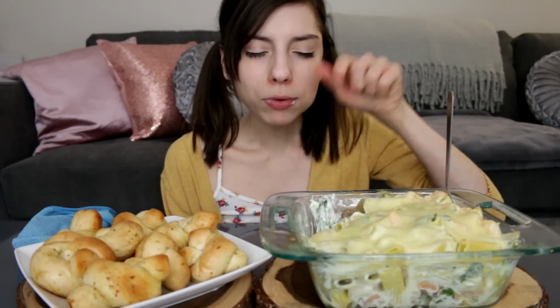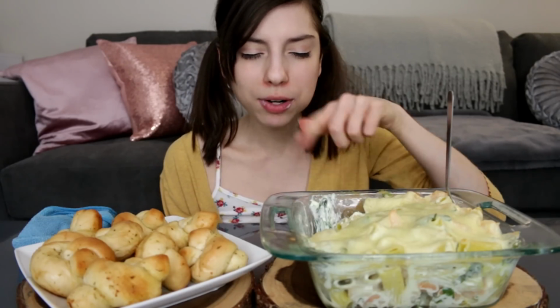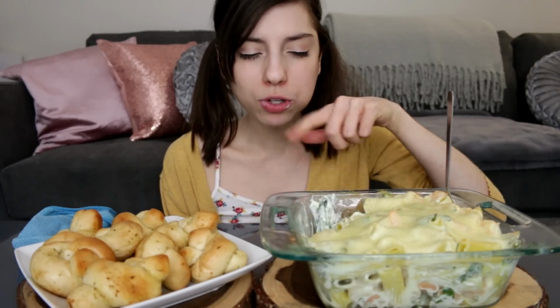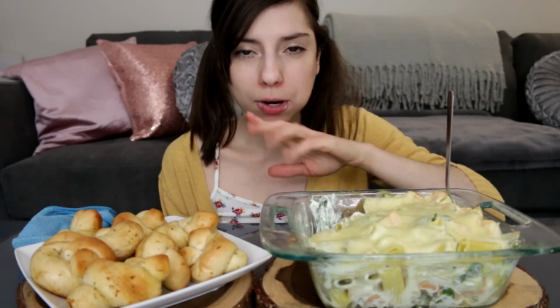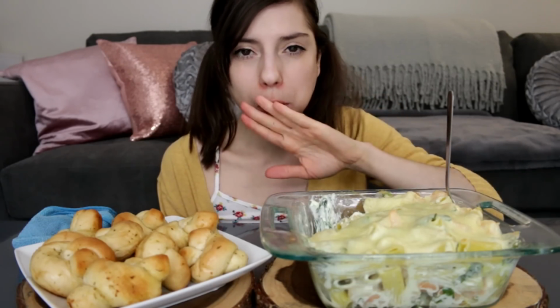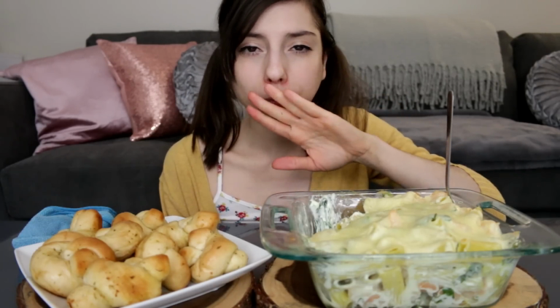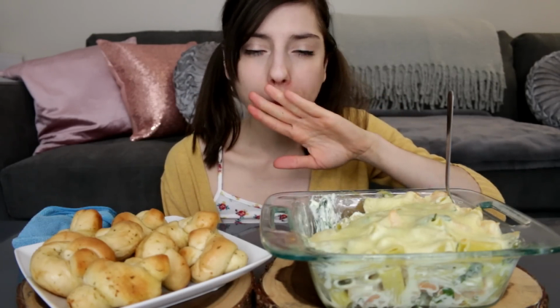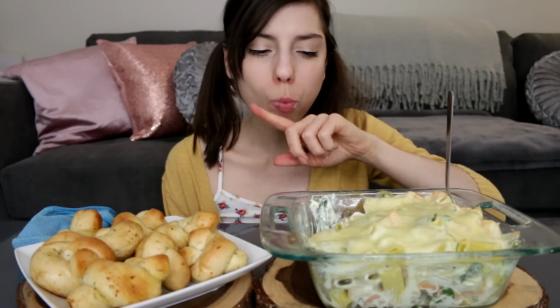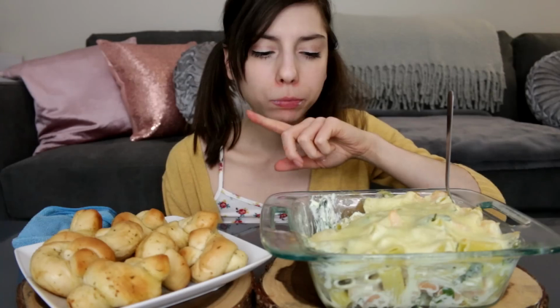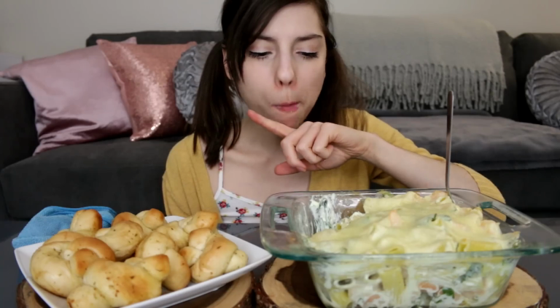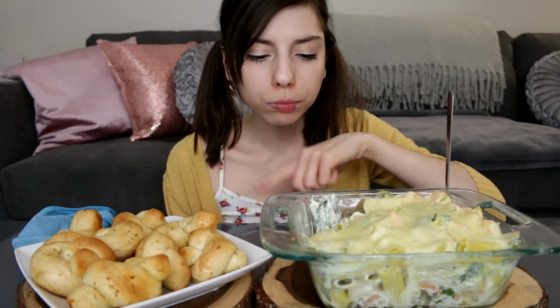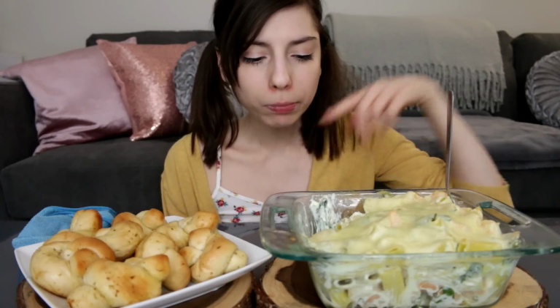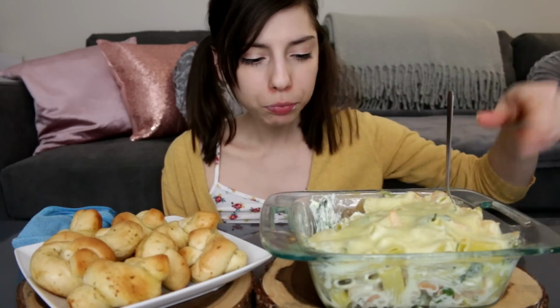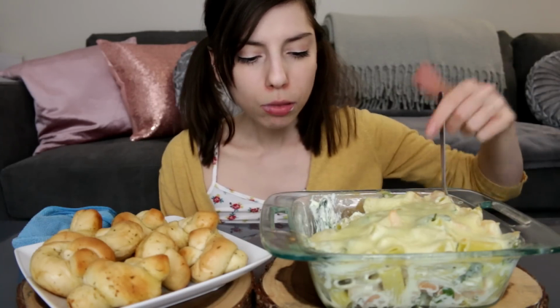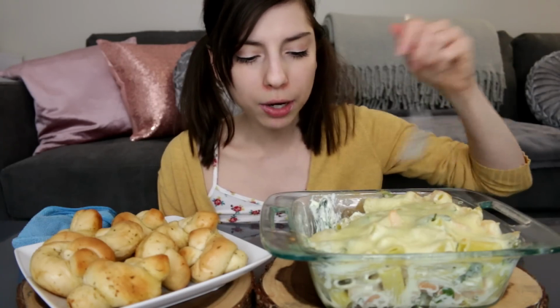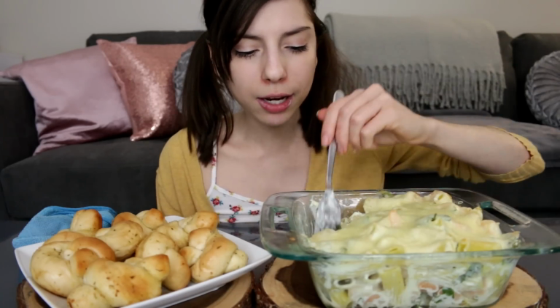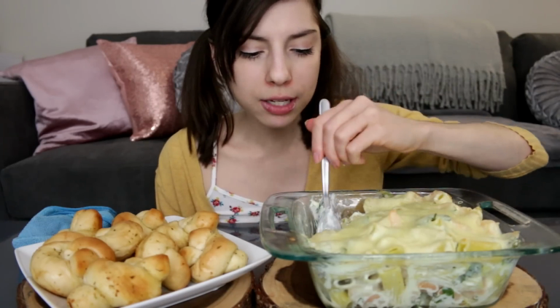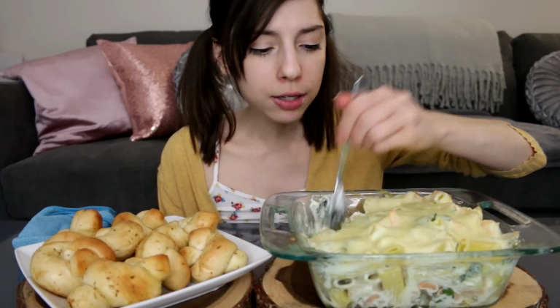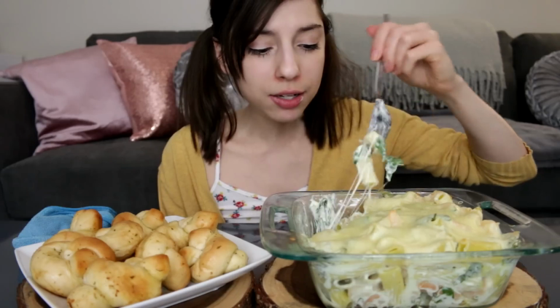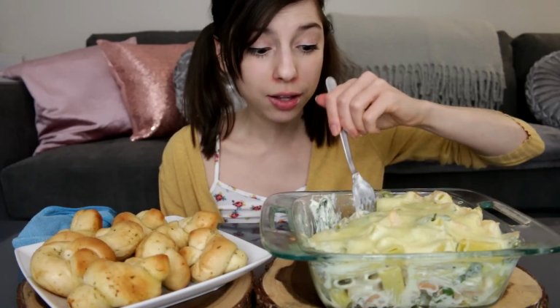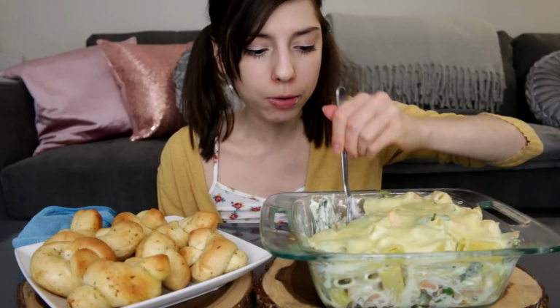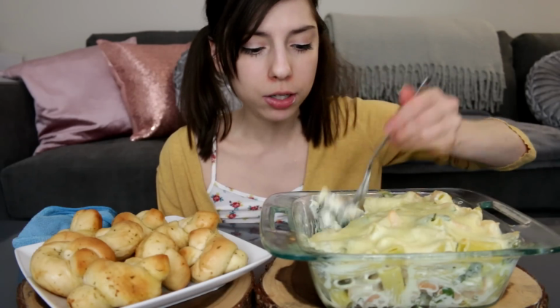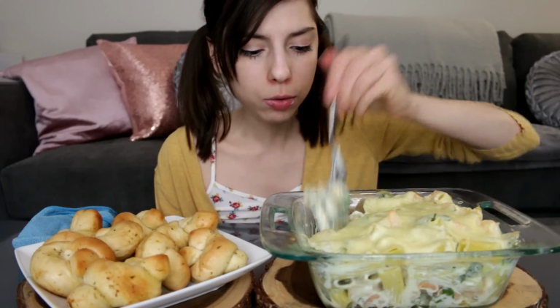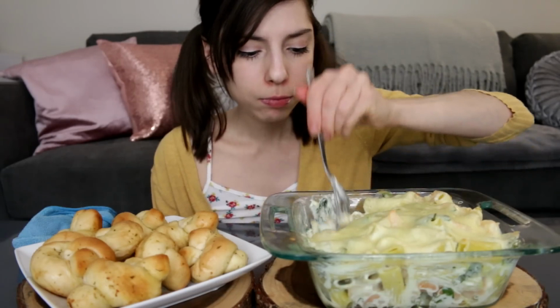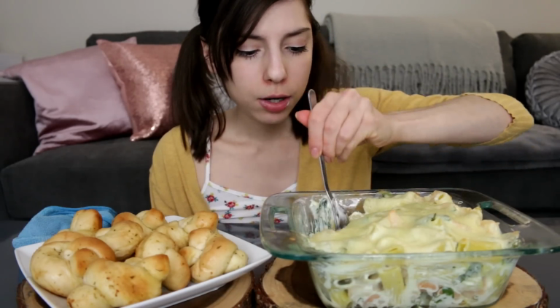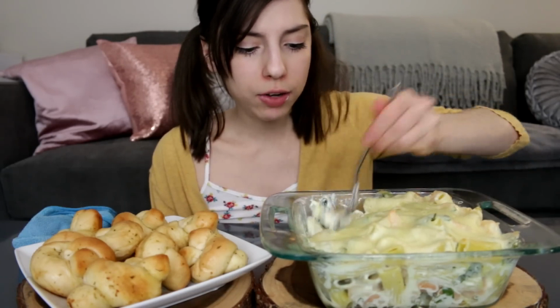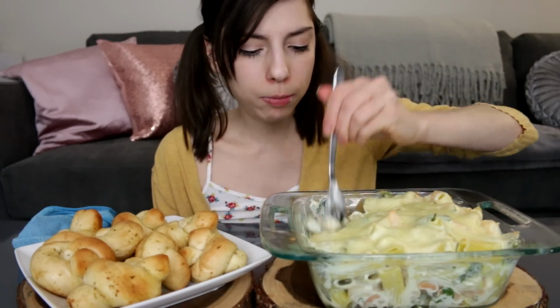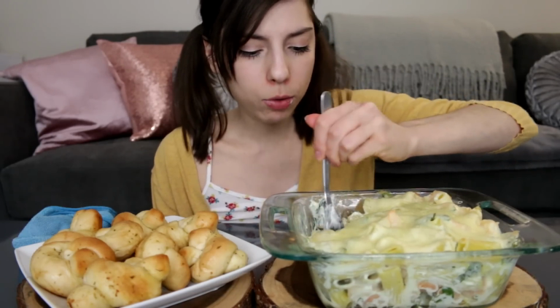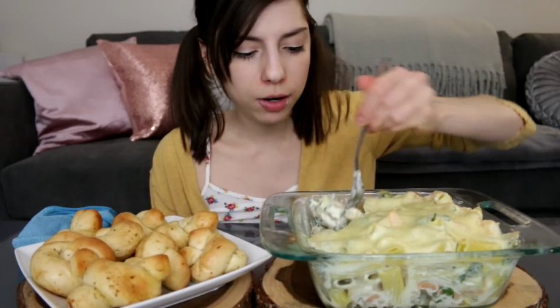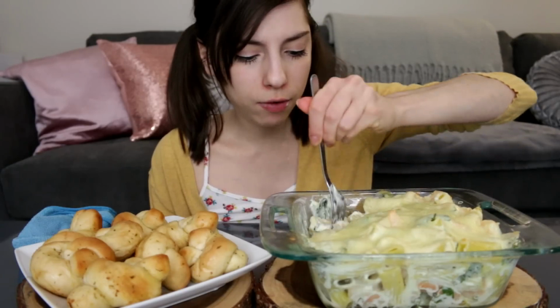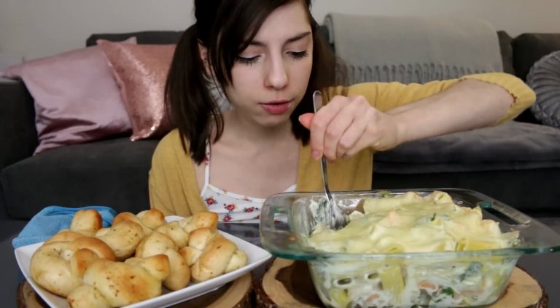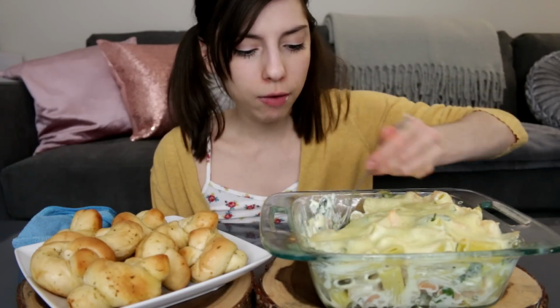You know what else I would do? I would add Cajun seasoning to this — I think that would be really good to give it a little bit more of a diverse flavor.